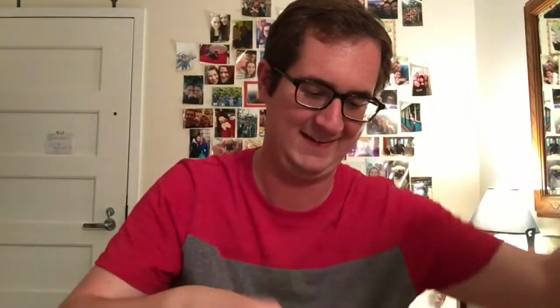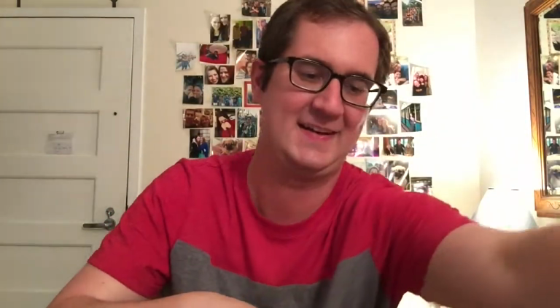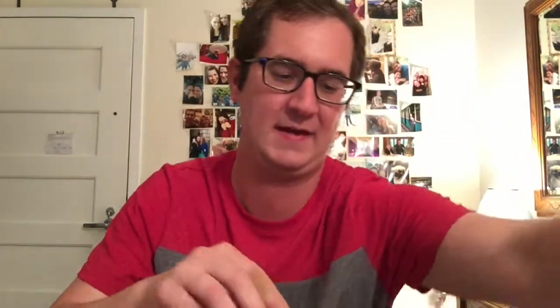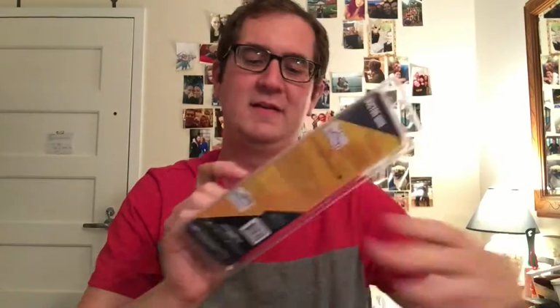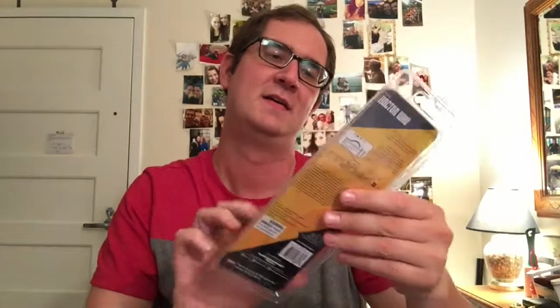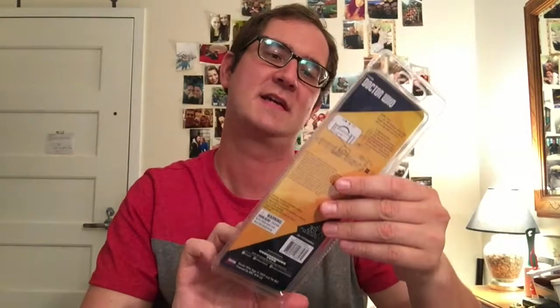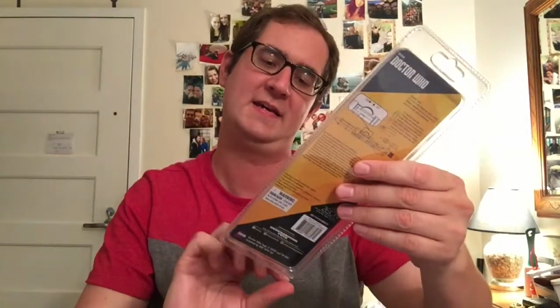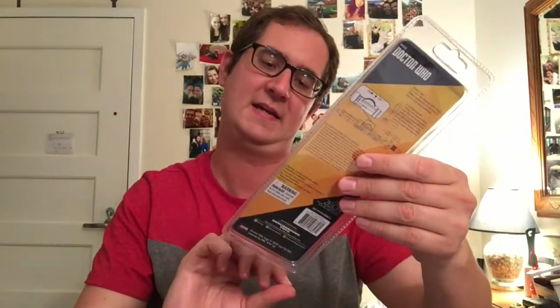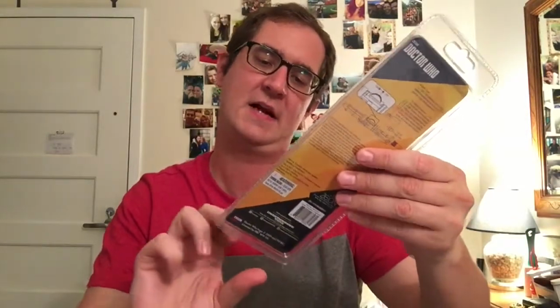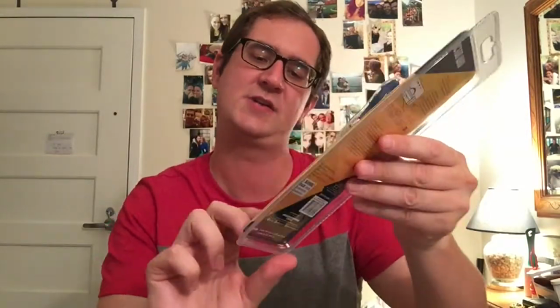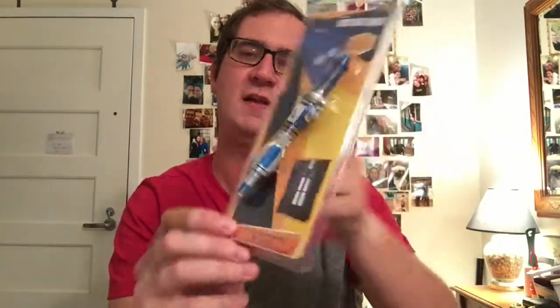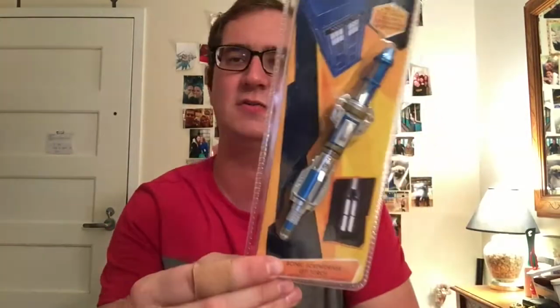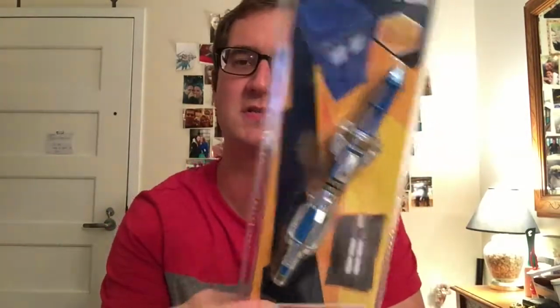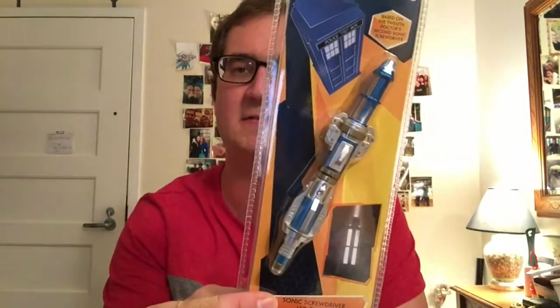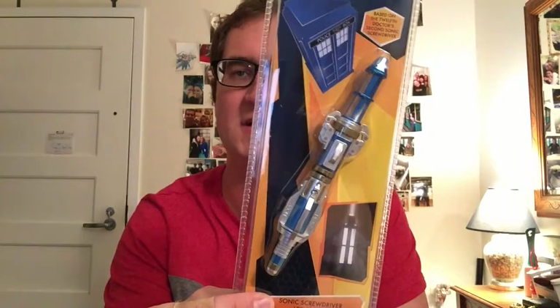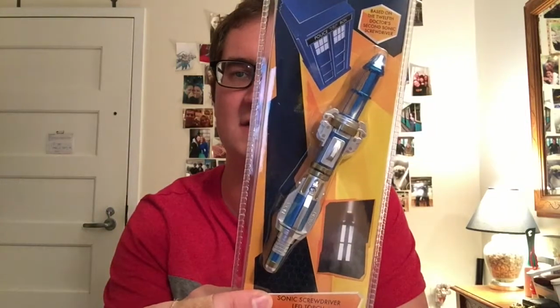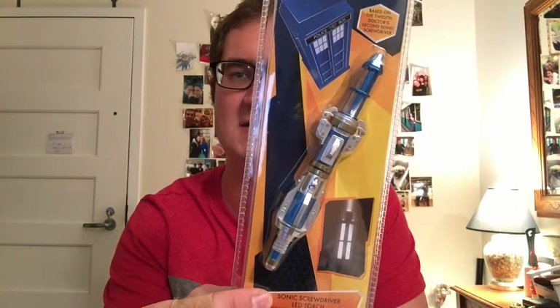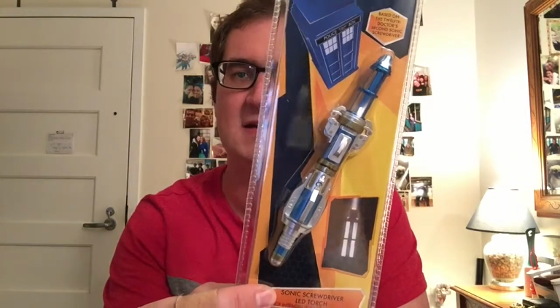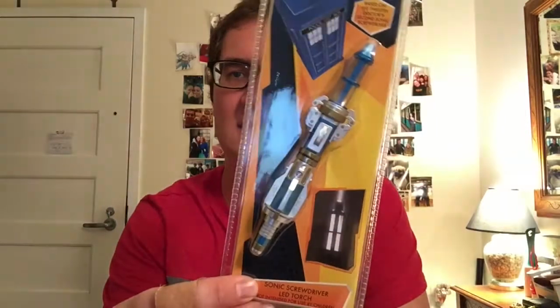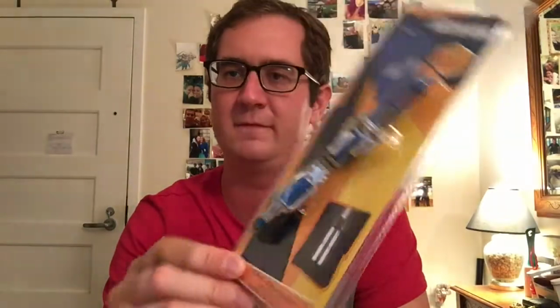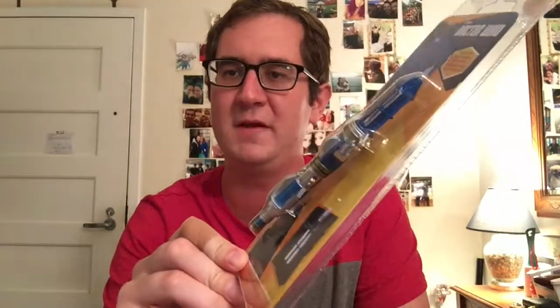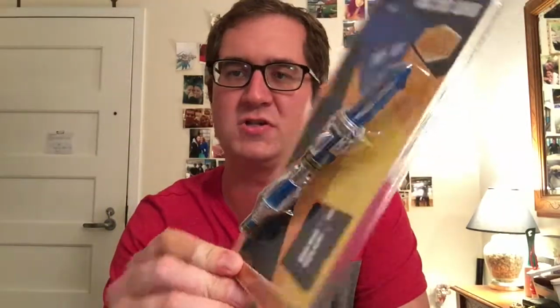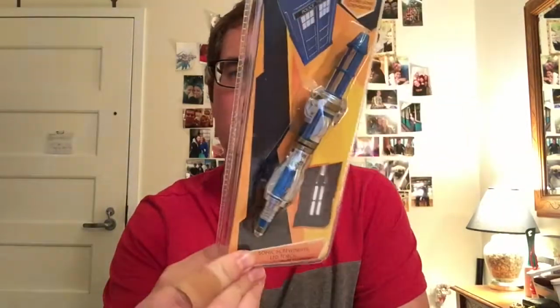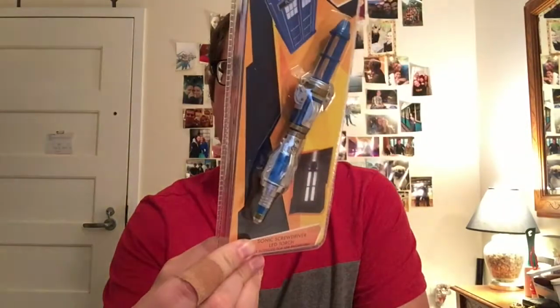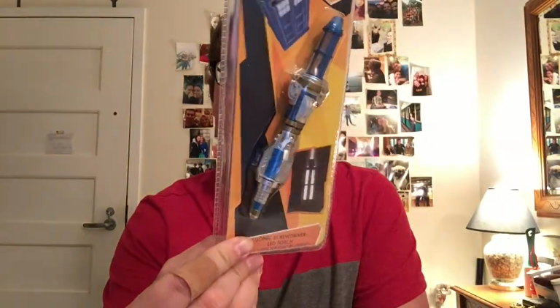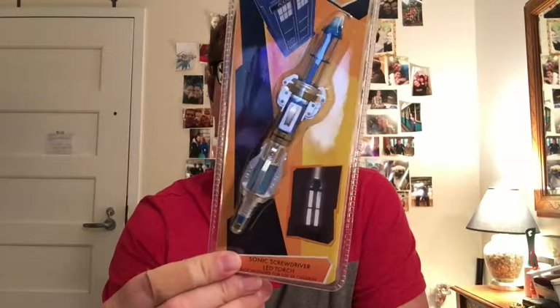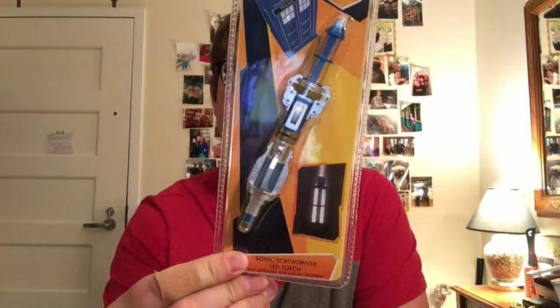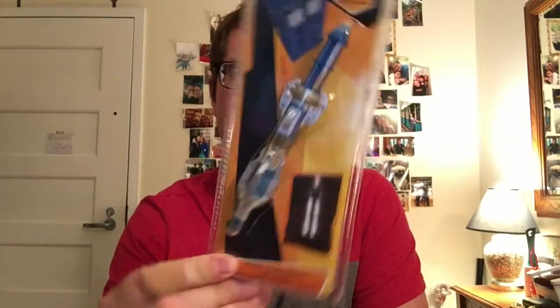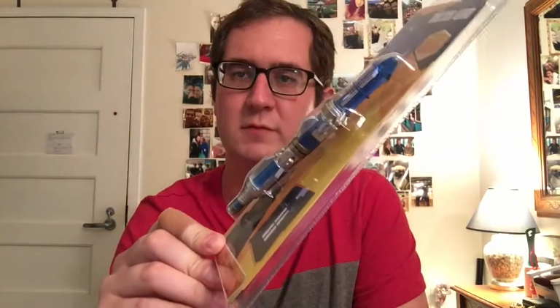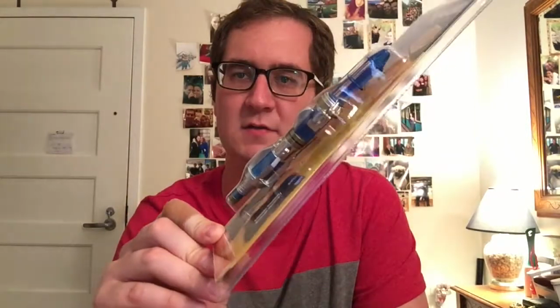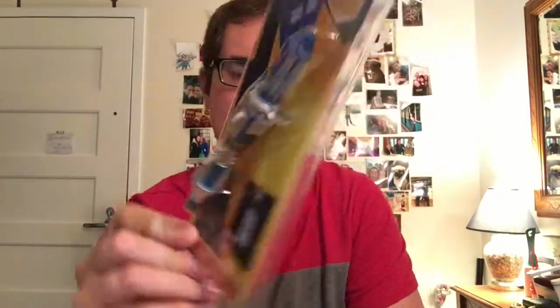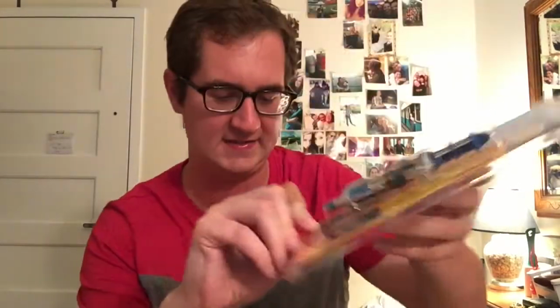The next thing we have looks like it's a little sonic screwdriver LED torch, also known as a flashlight here in the States — a little mini version of the sonic screwdriver that the Doctor has. Really cool, looks like it's highly detailed.